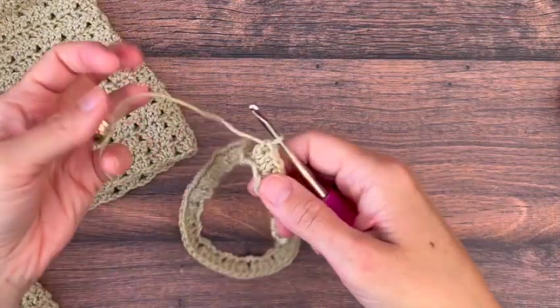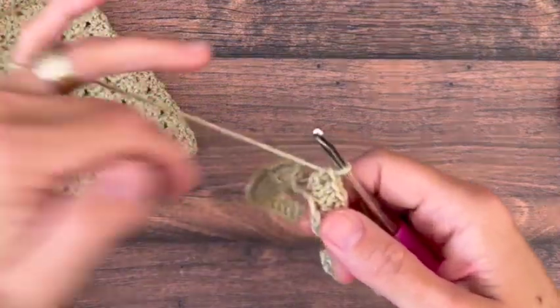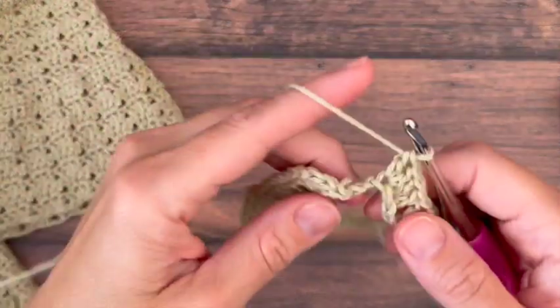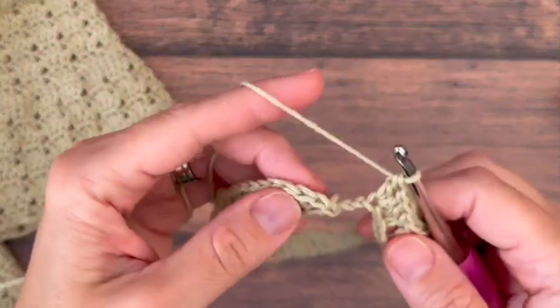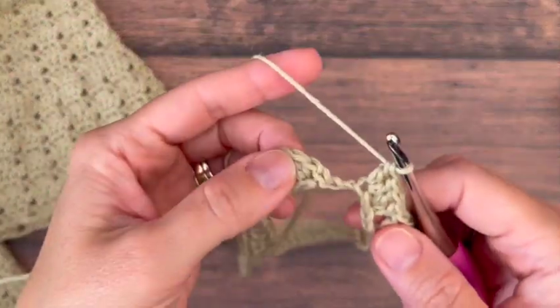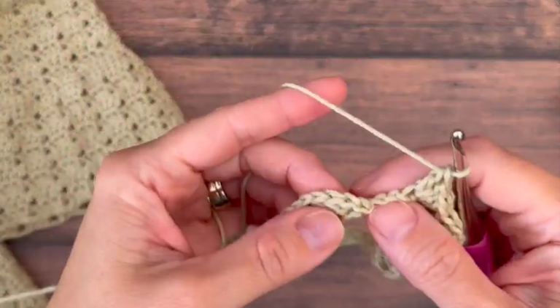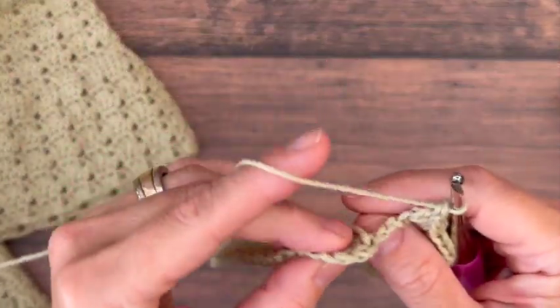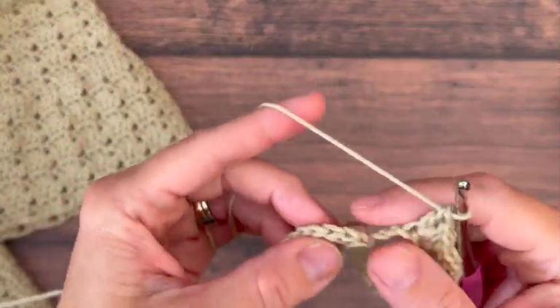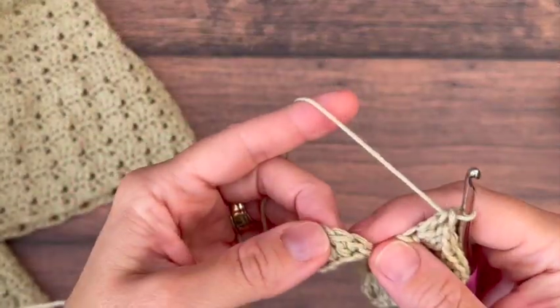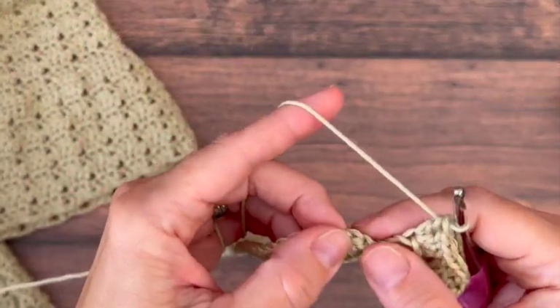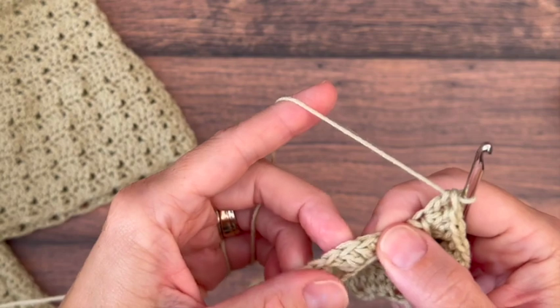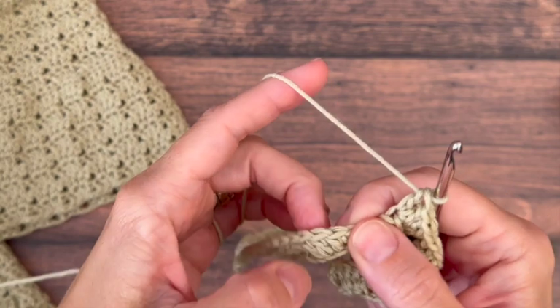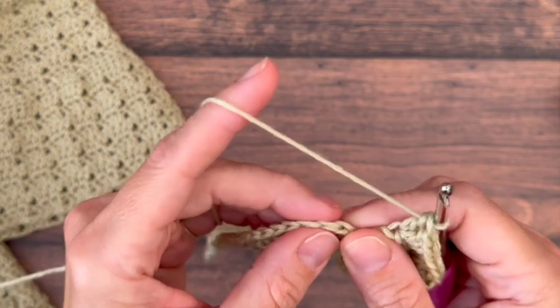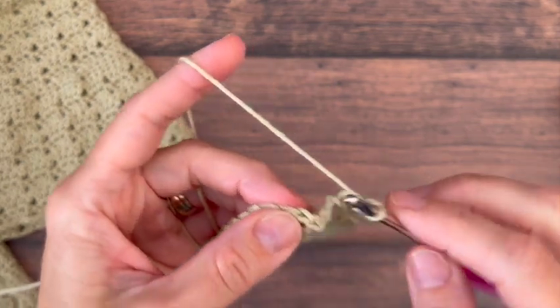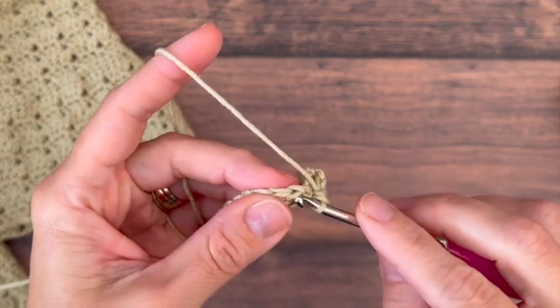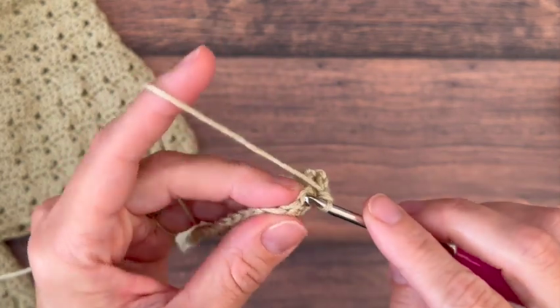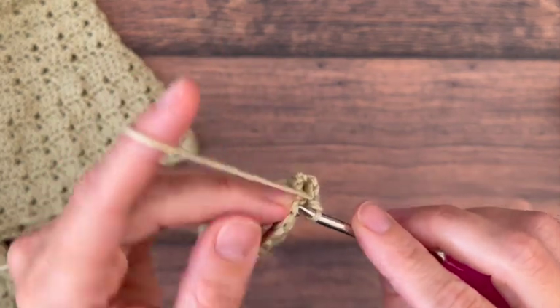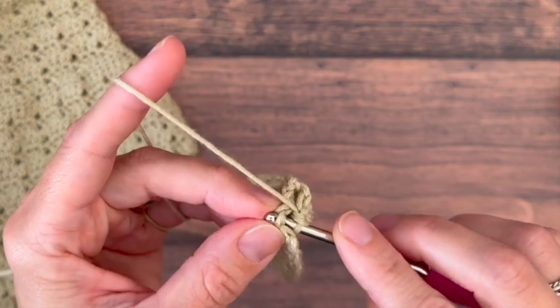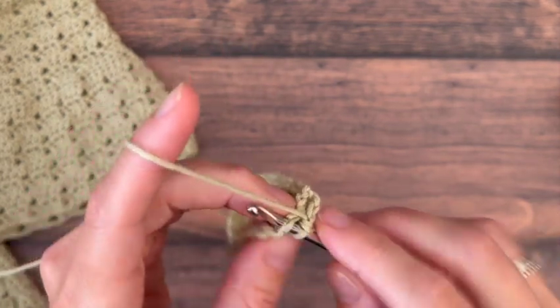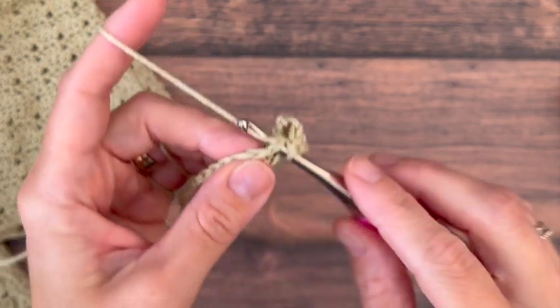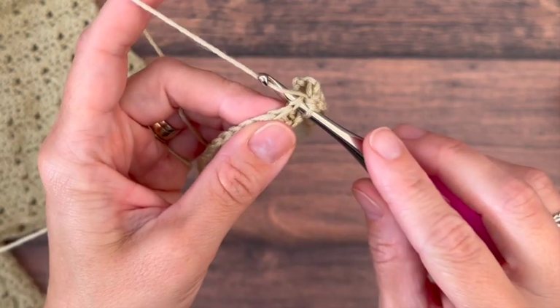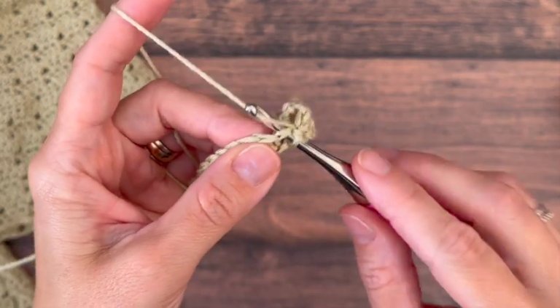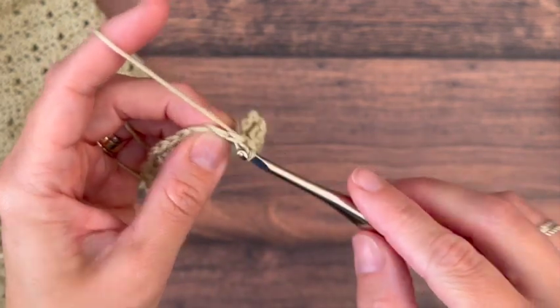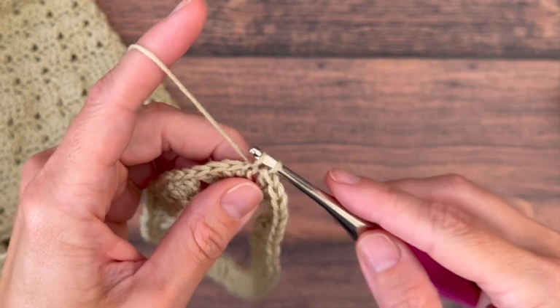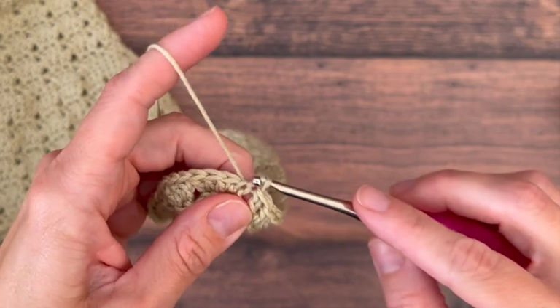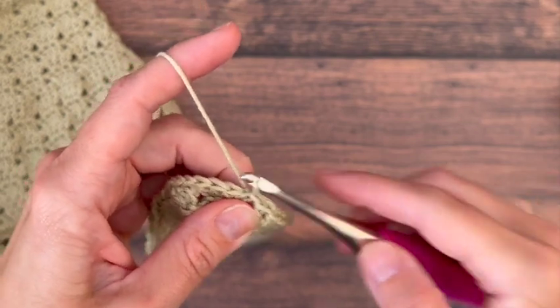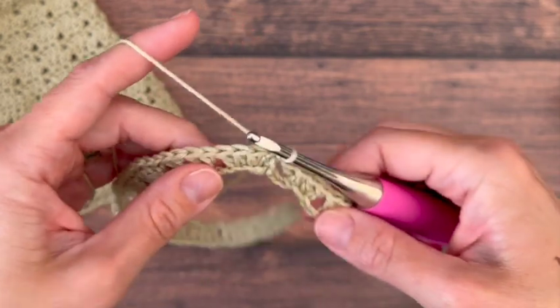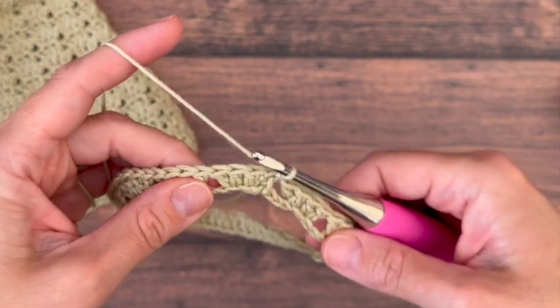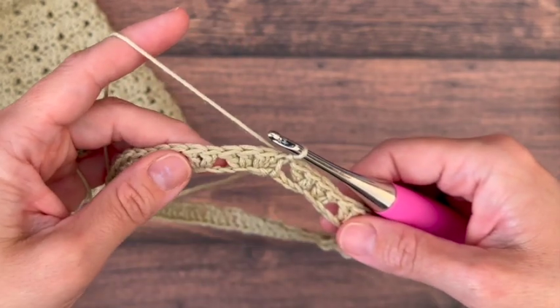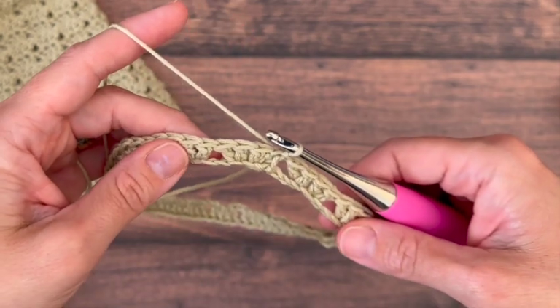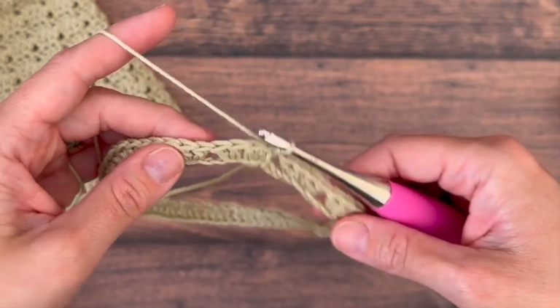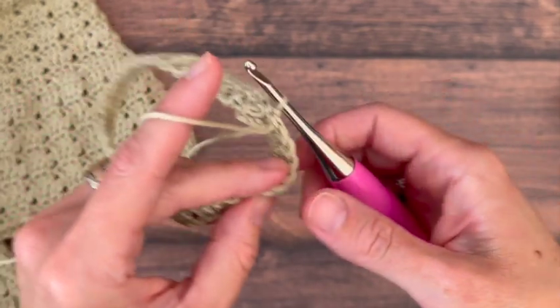Once you get back around, you're going to skip the last two chains and slip stitch to the top of the third chain — or the double crochet alternative you did — and then you're going to turn your work.